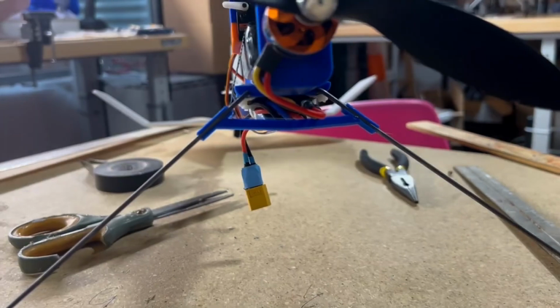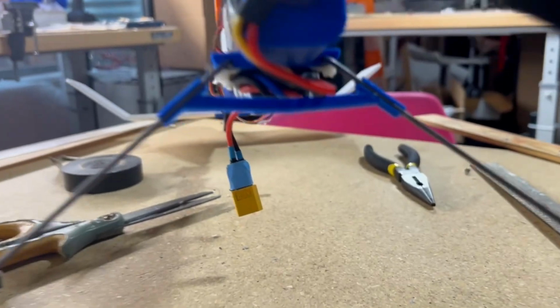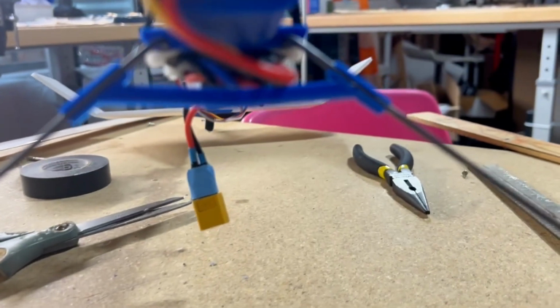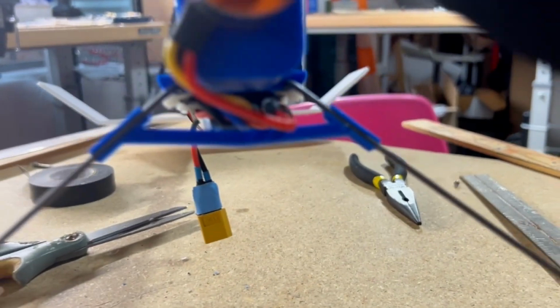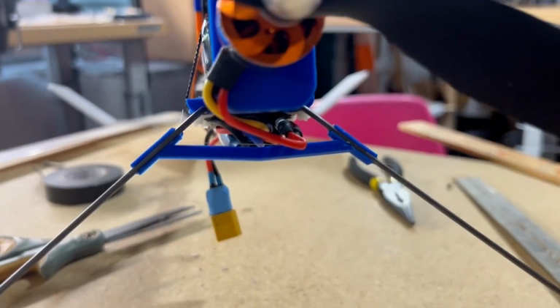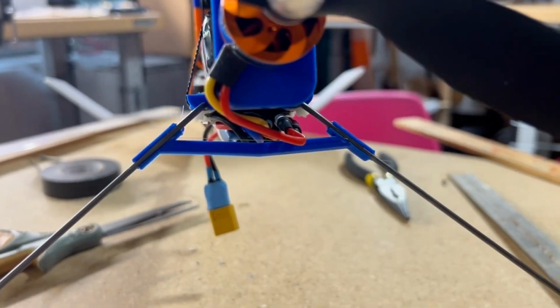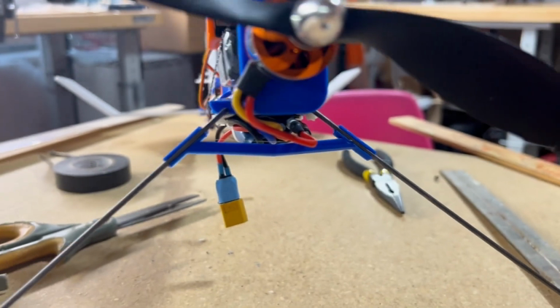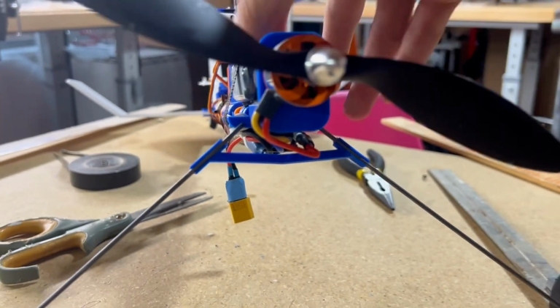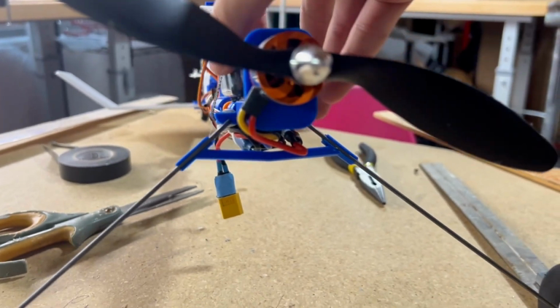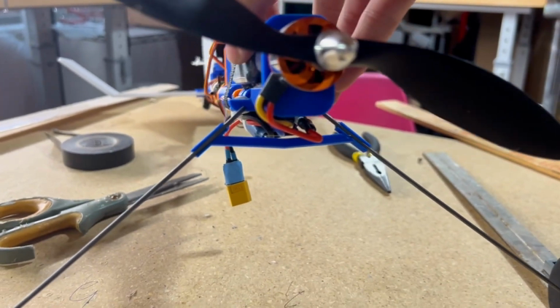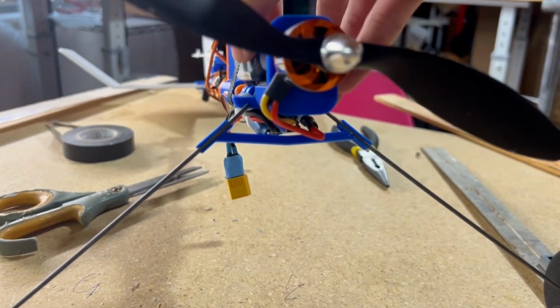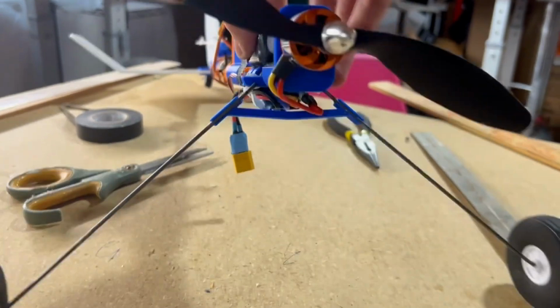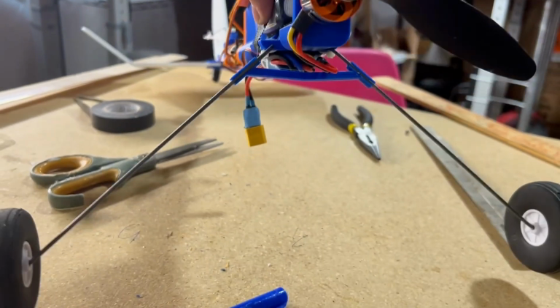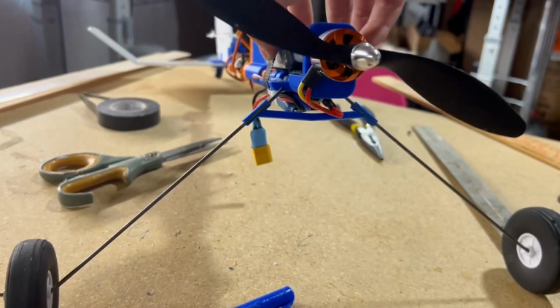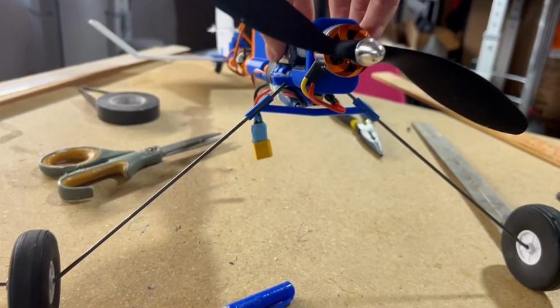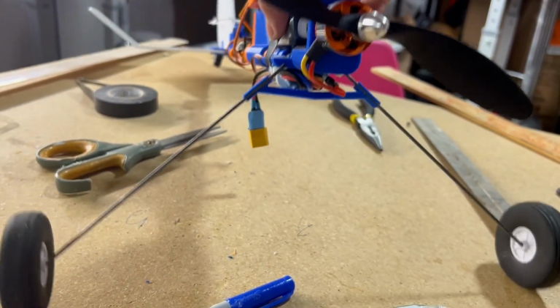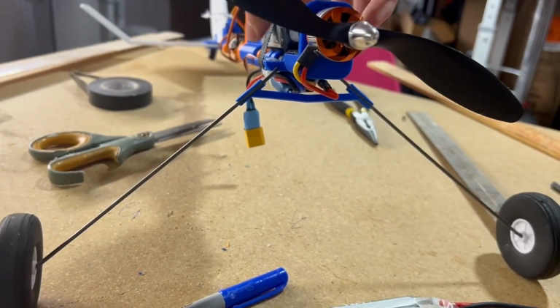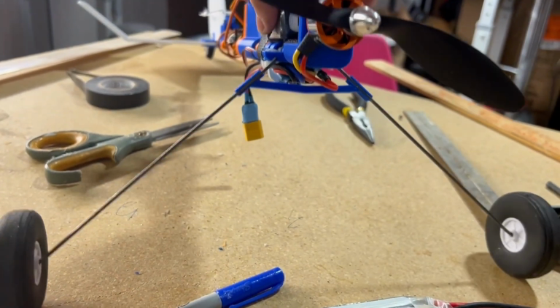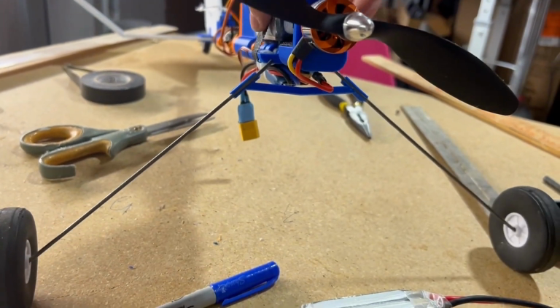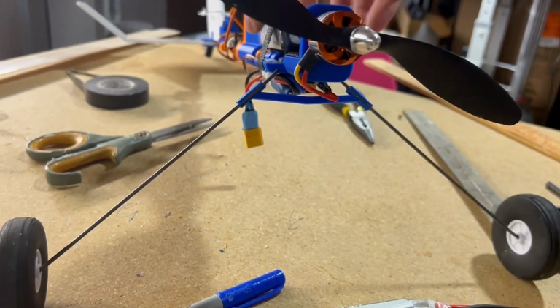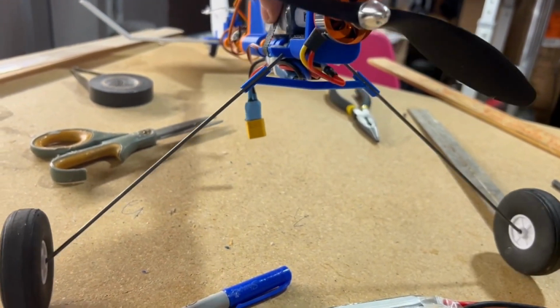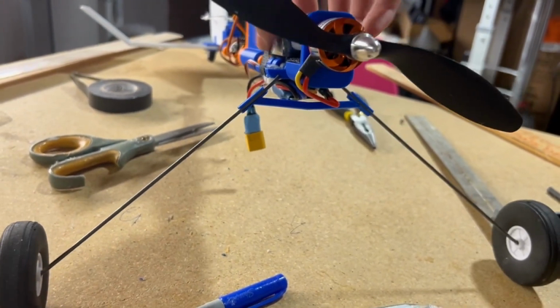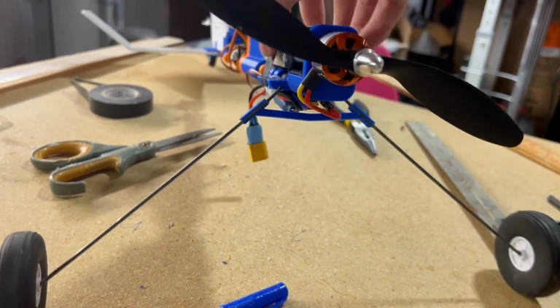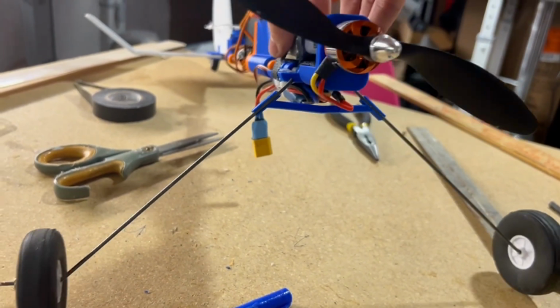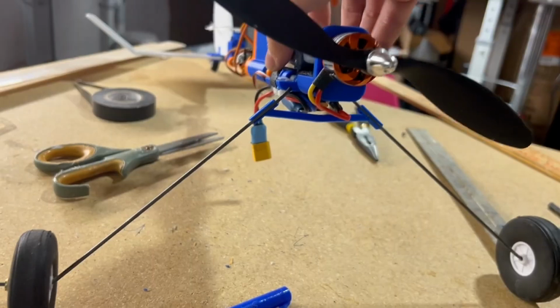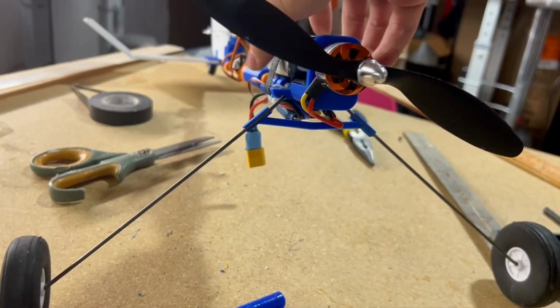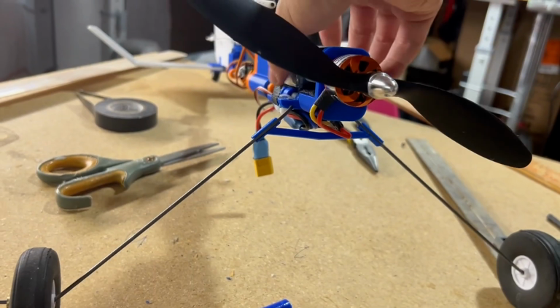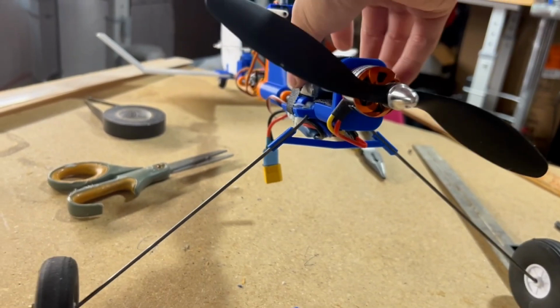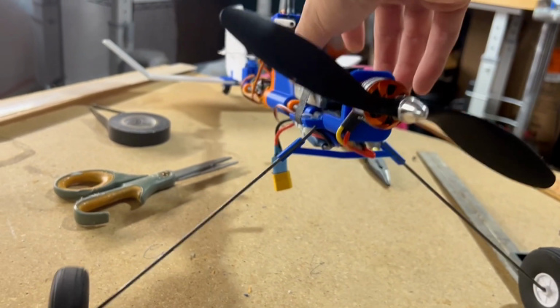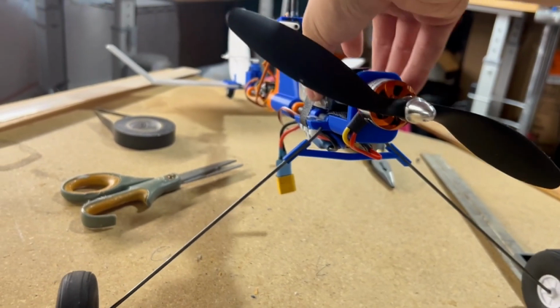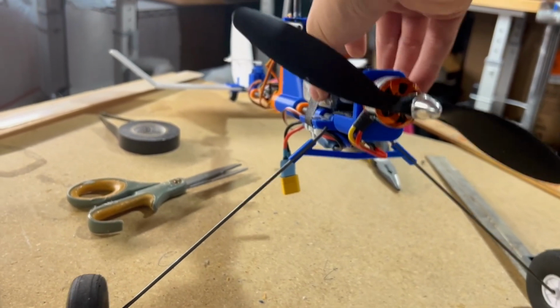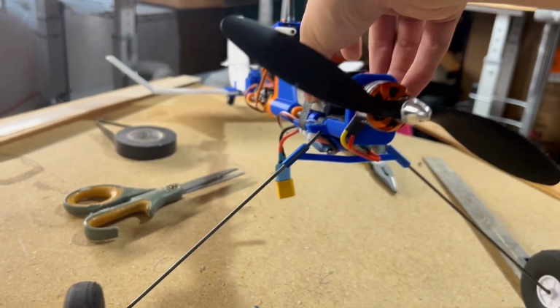To hopefully make the landing gear a bit more rigid, I printed a brace that would glue onto the landing gear wire. I purposely made this brace quite small, so in case of a crash or rough landing, the energy would go into snapping this rather than damaging some other part of the aircraft.